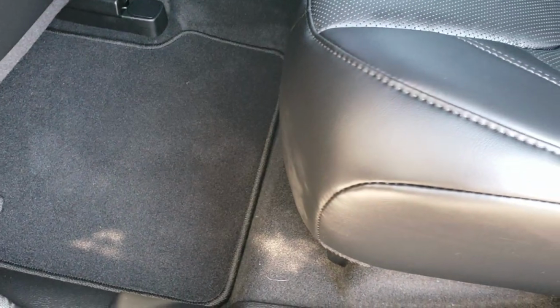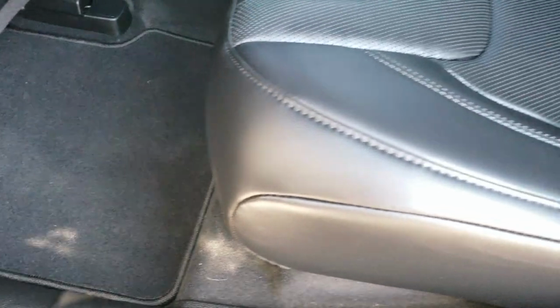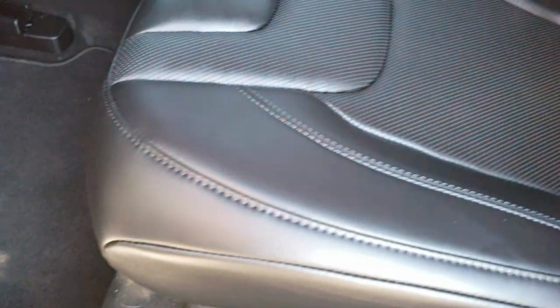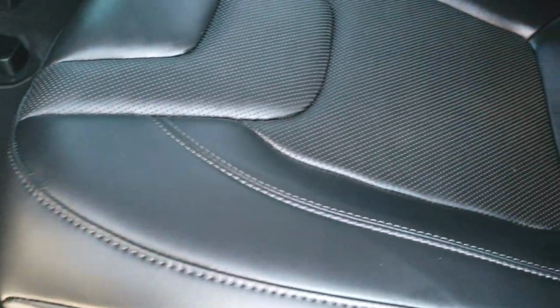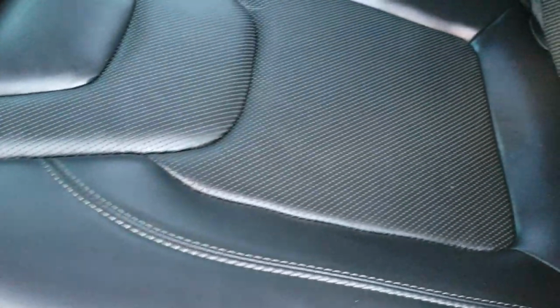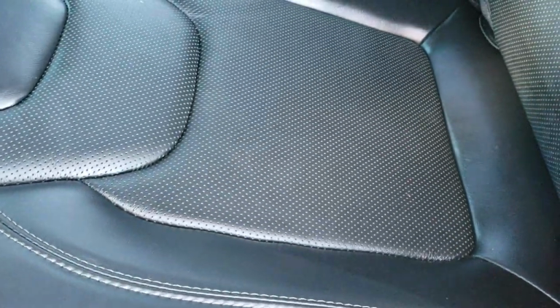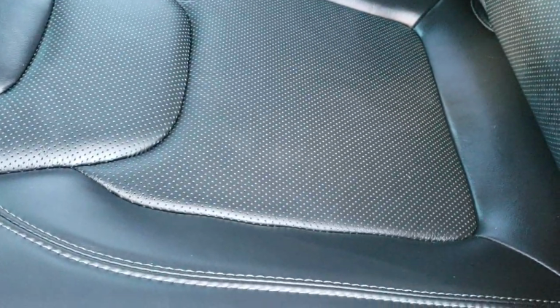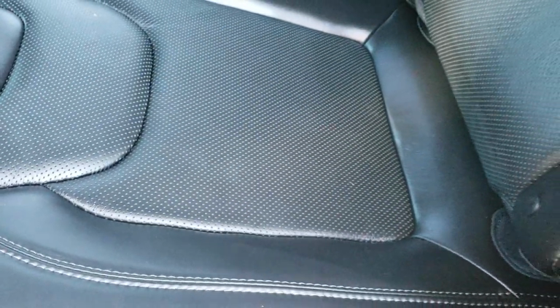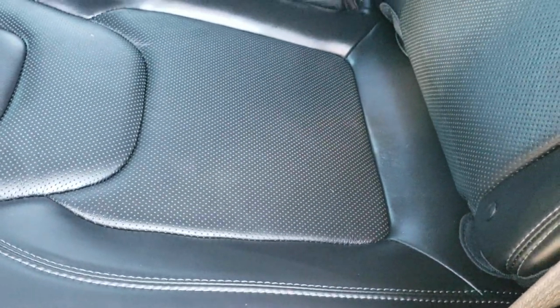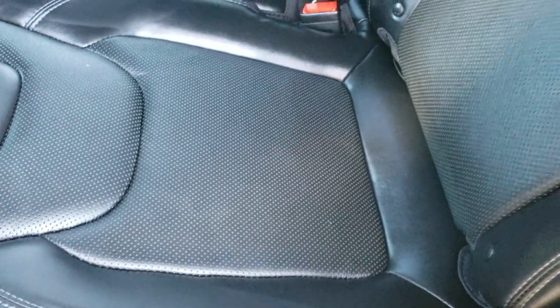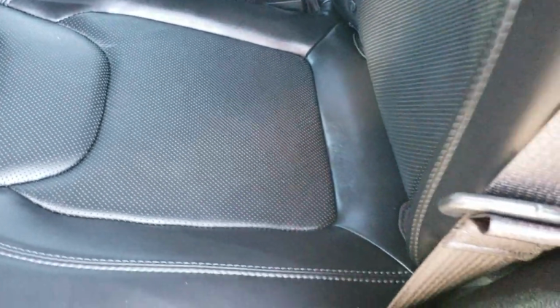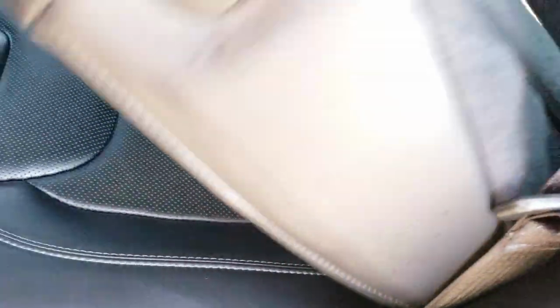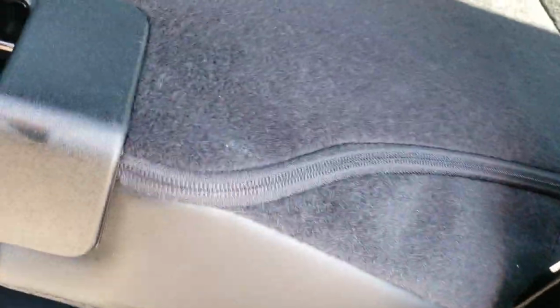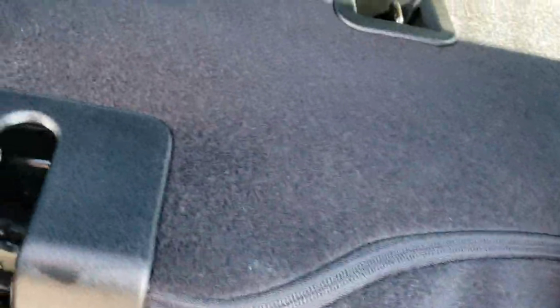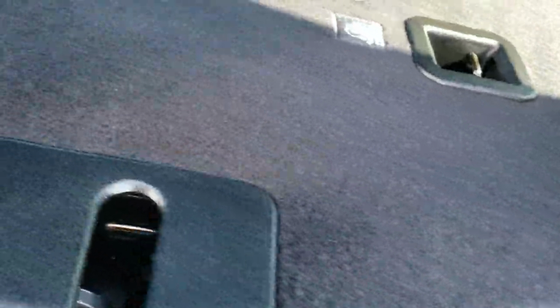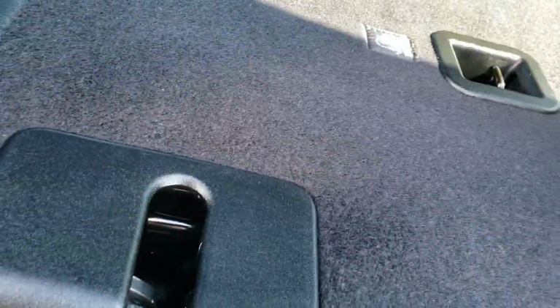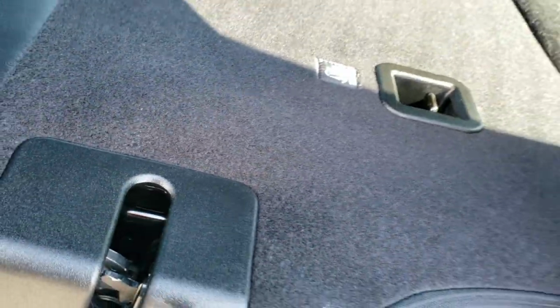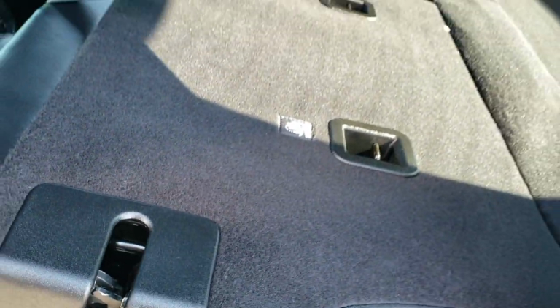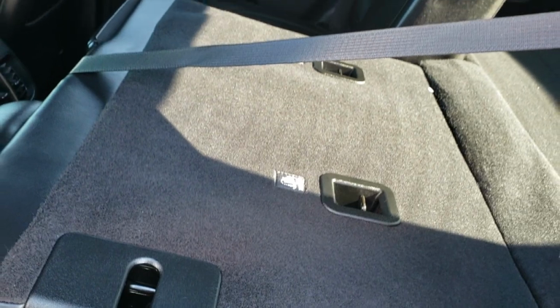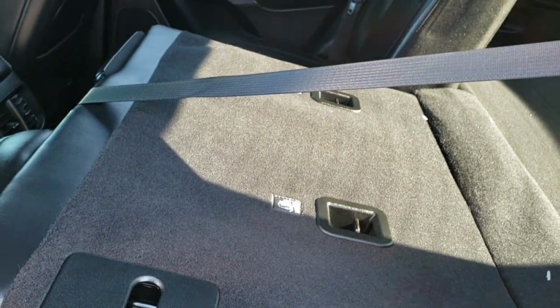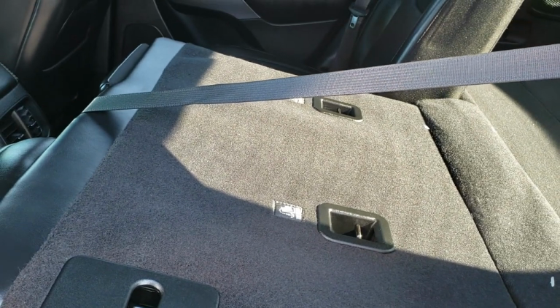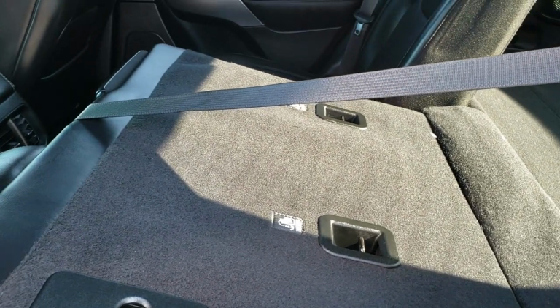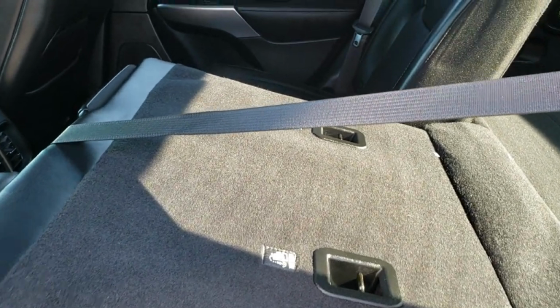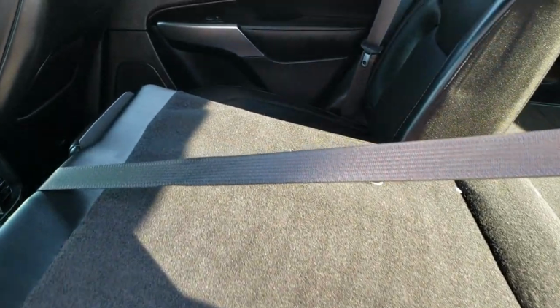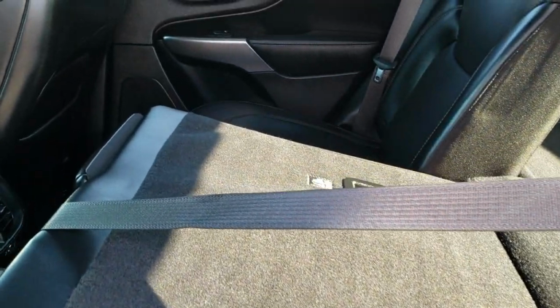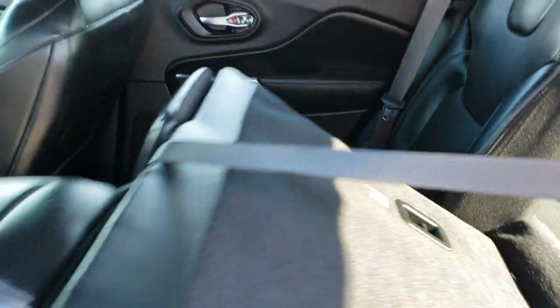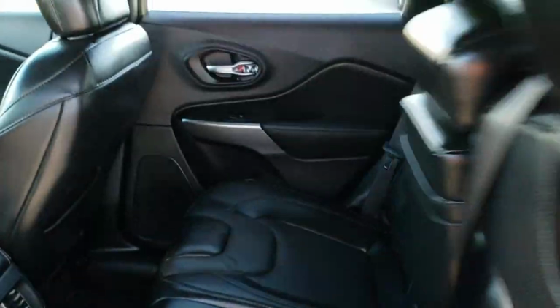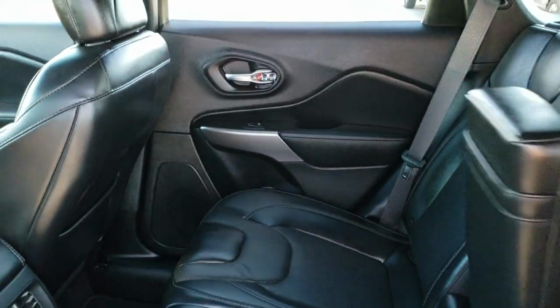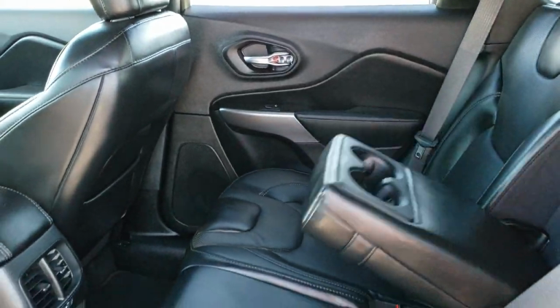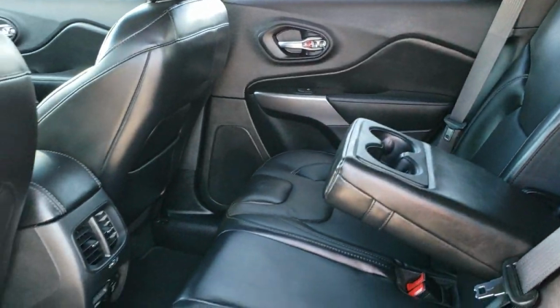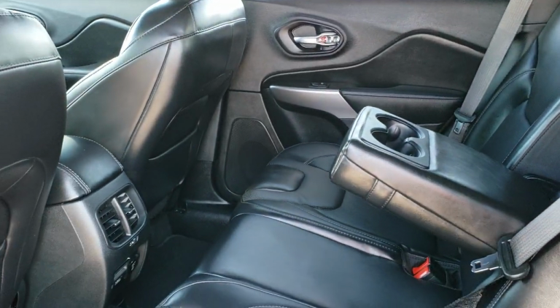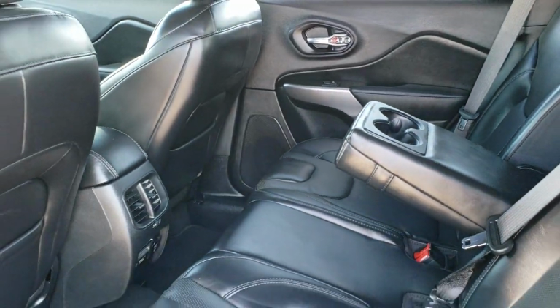There are factory floor mats in the back as well, and these seats fold down for extra storage. We'll take a quick look under the hood.